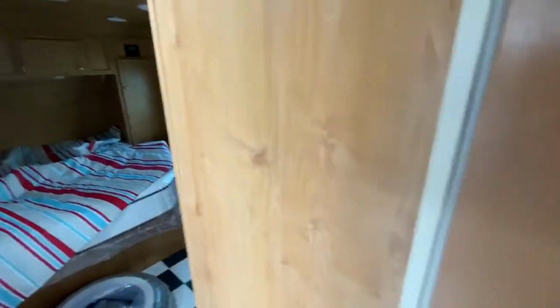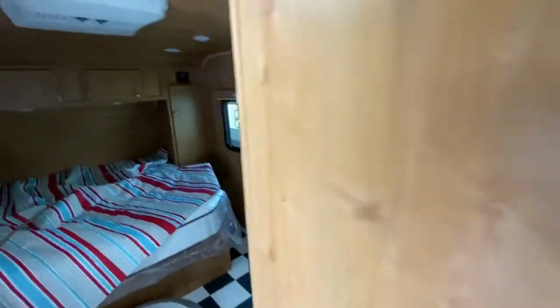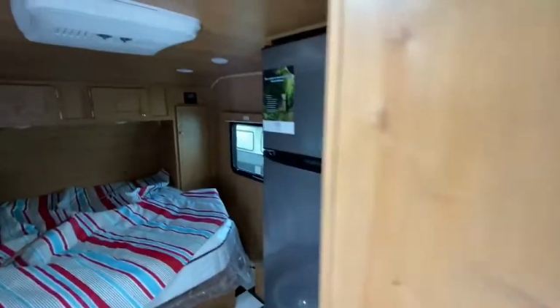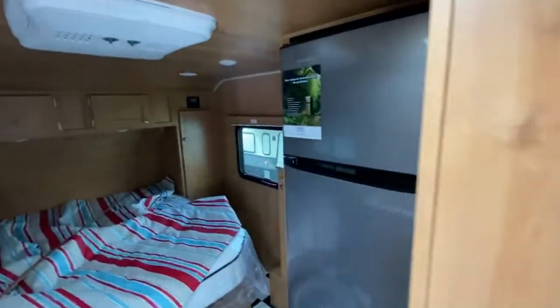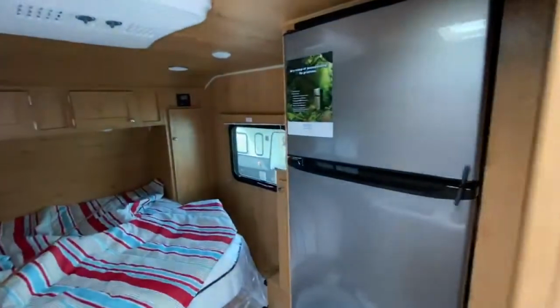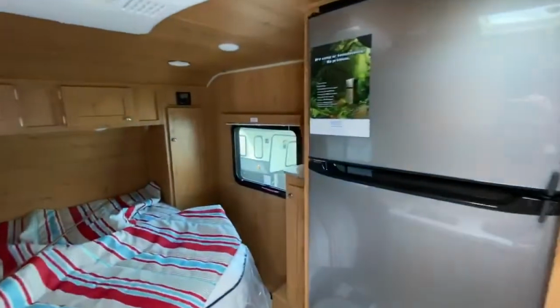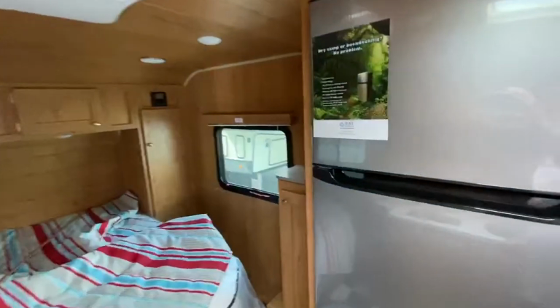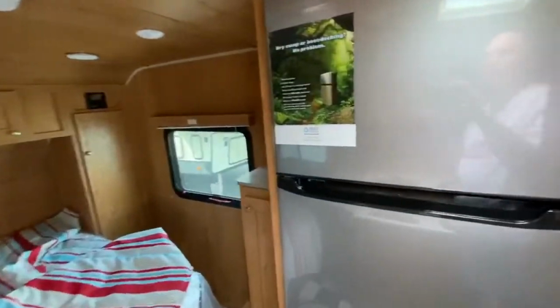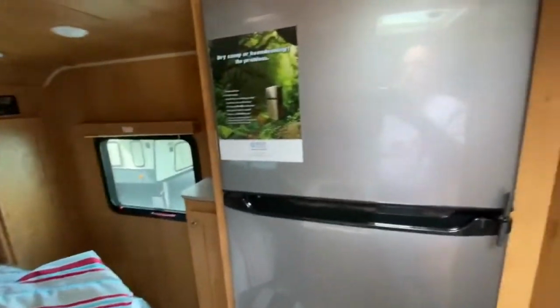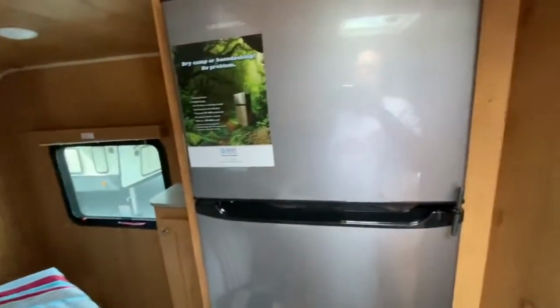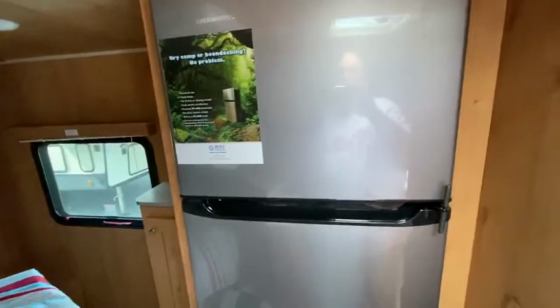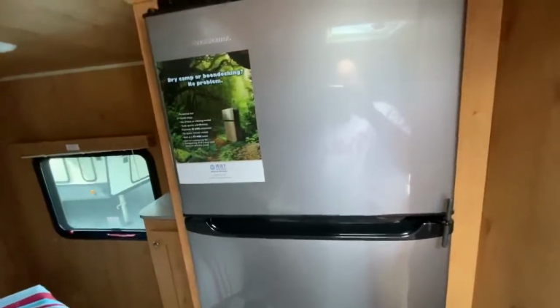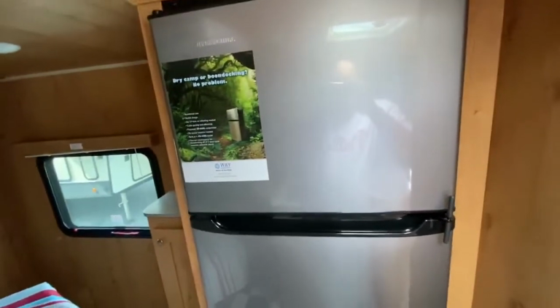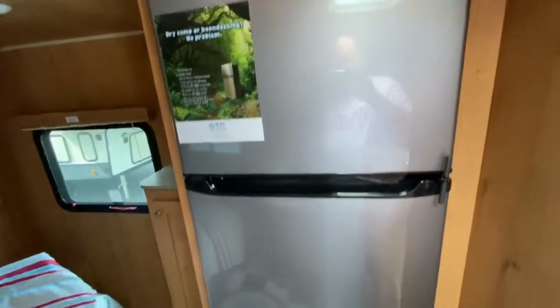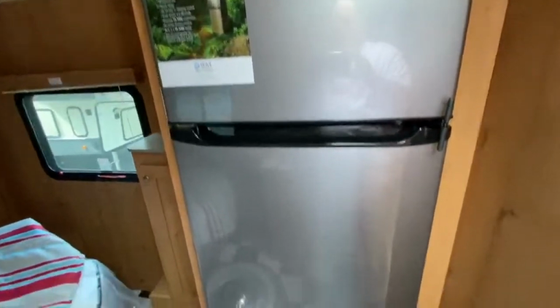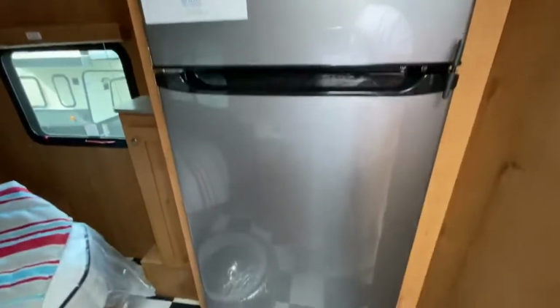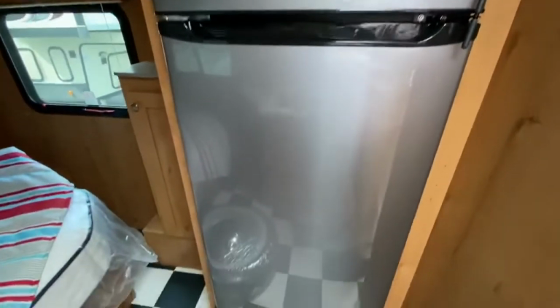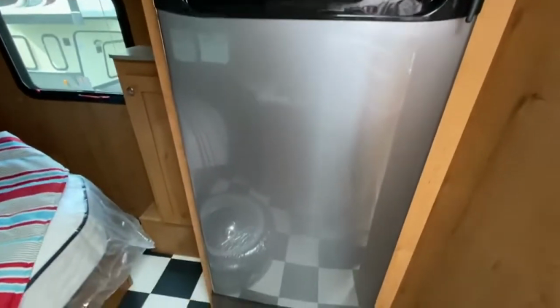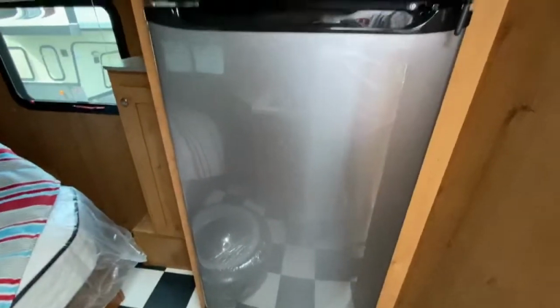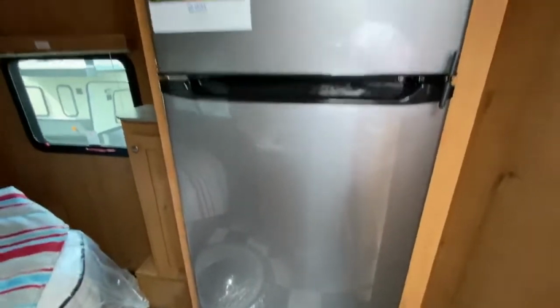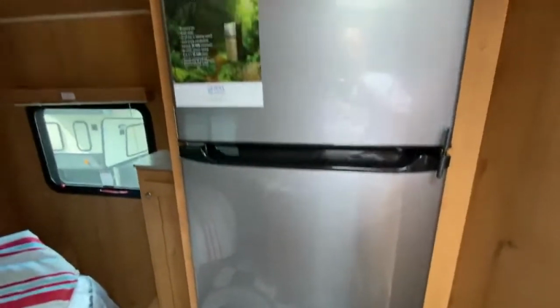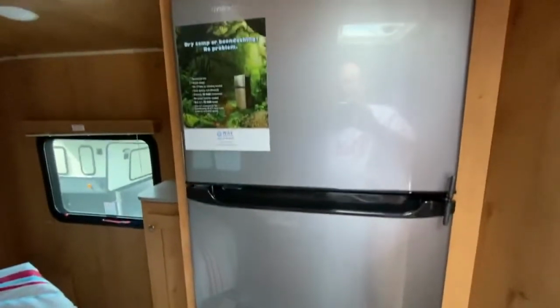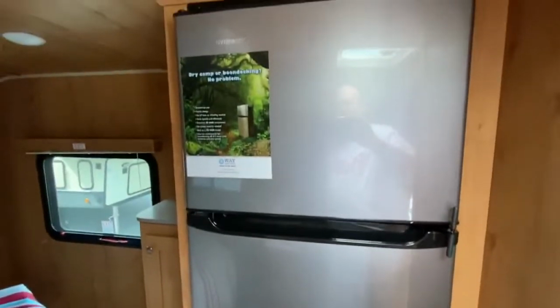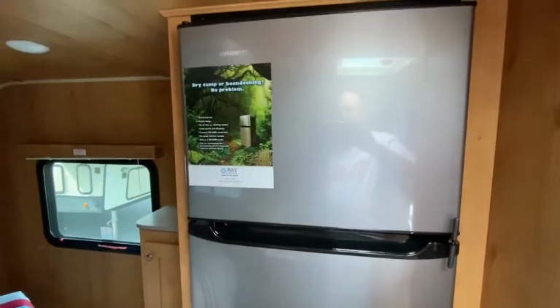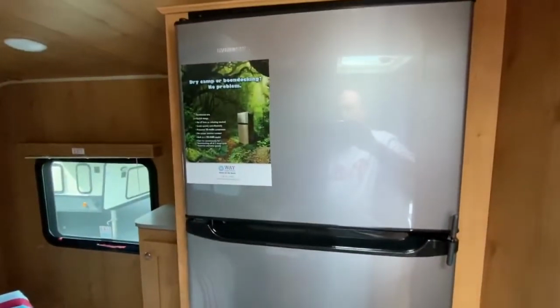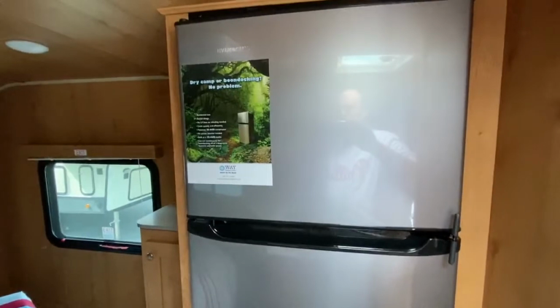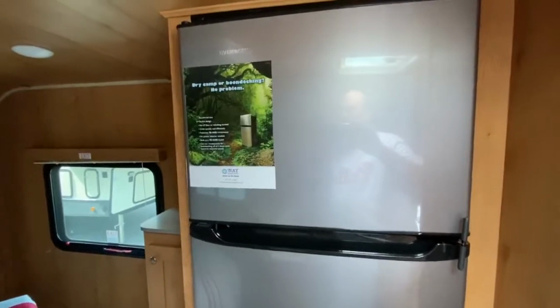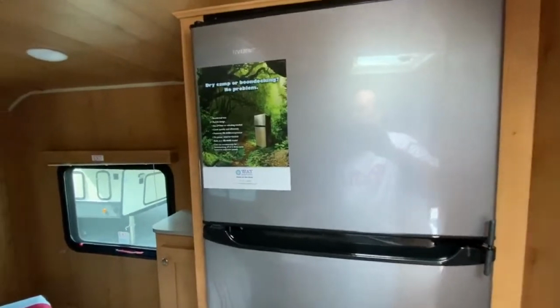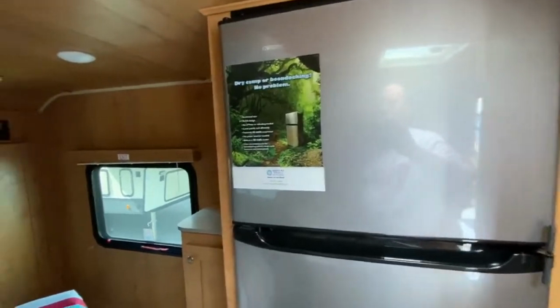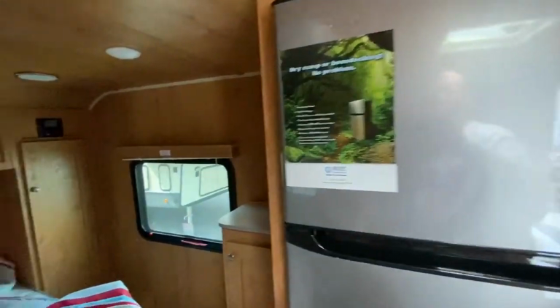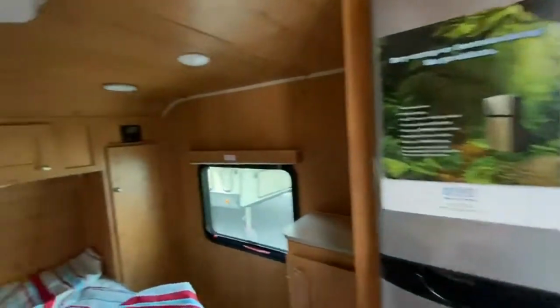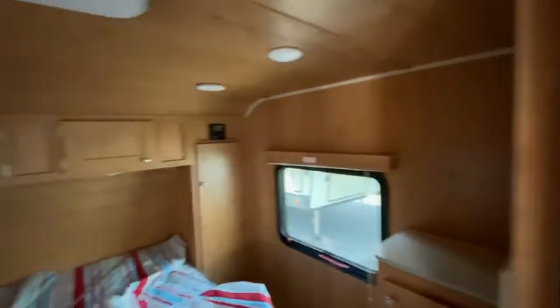You've got your roof air conditioner, which is great. Double-door refrigerator — monster, monster refrigerator for this little trailer. It's the Everchill. It's always 12-volt. Incredible.